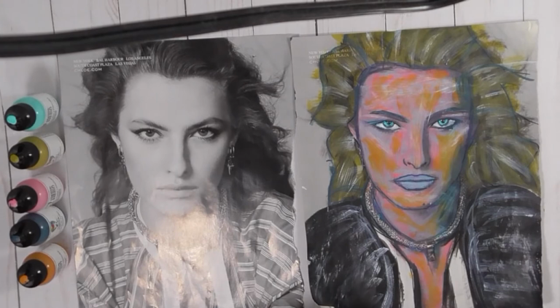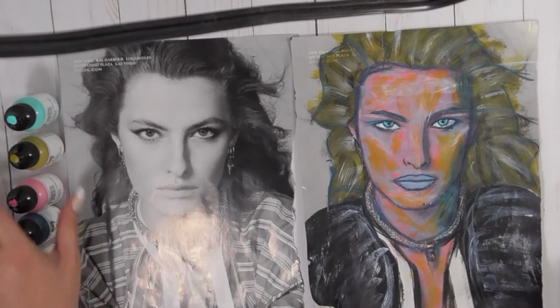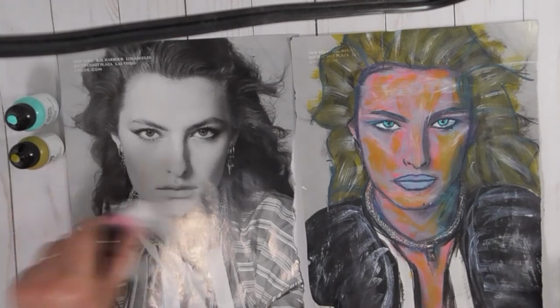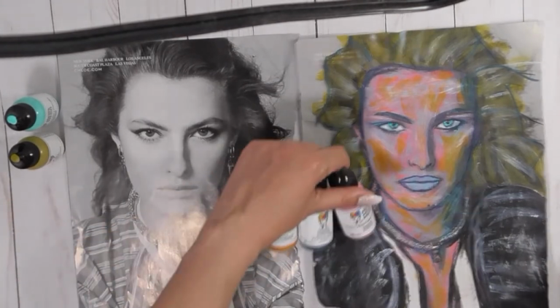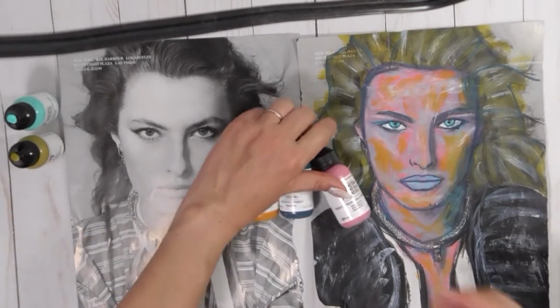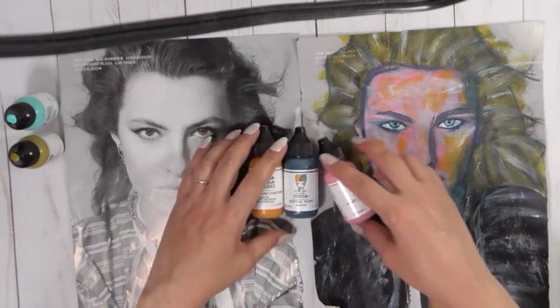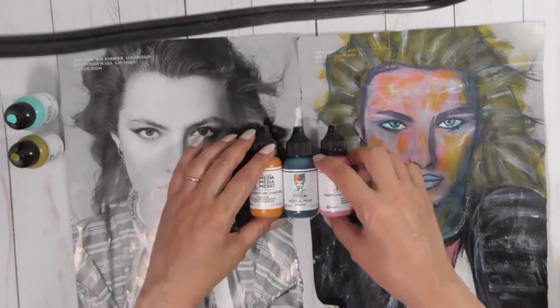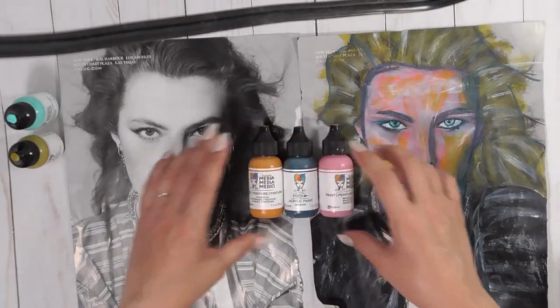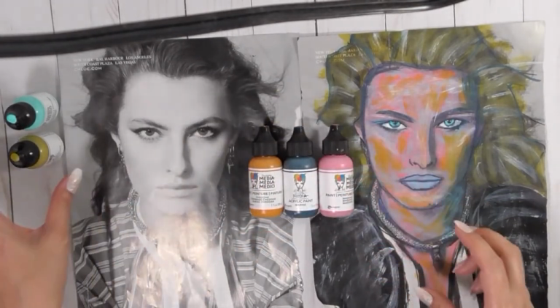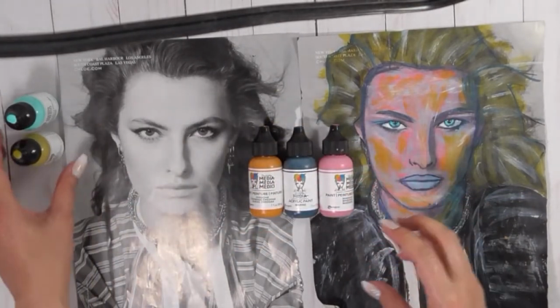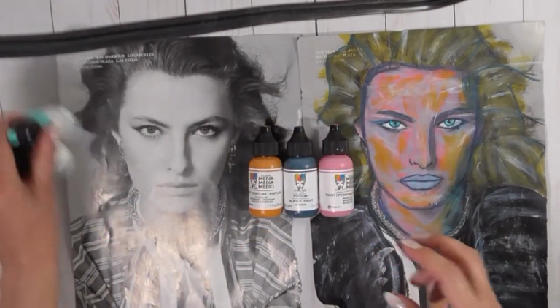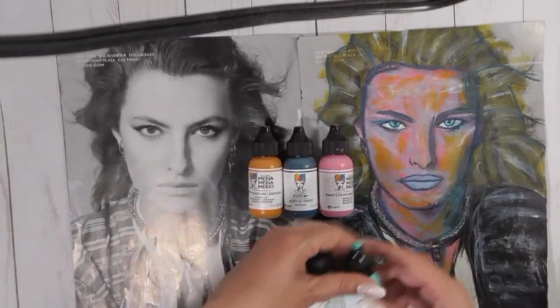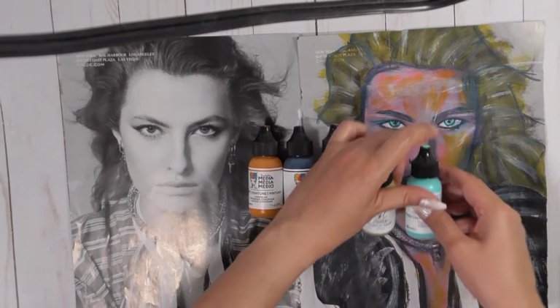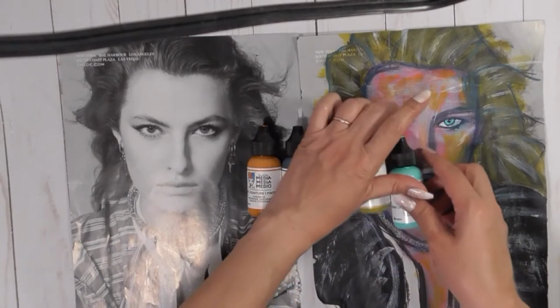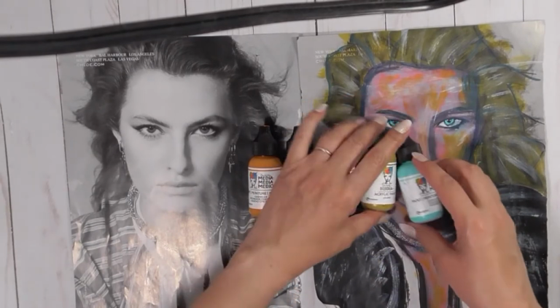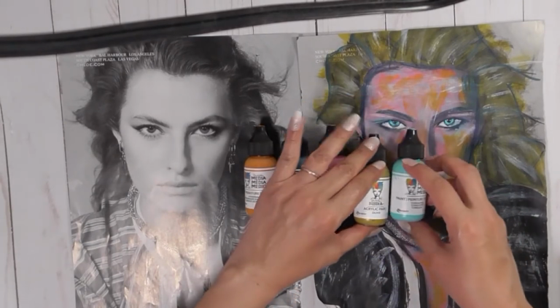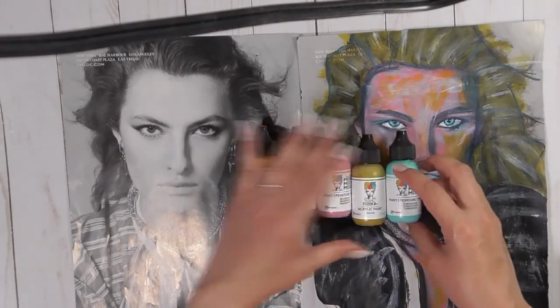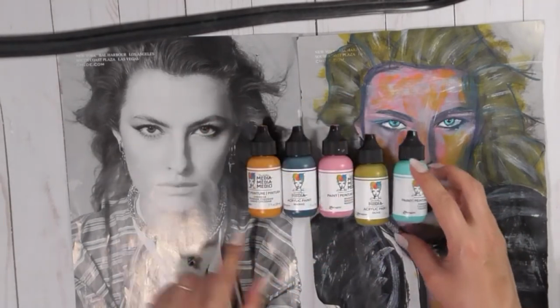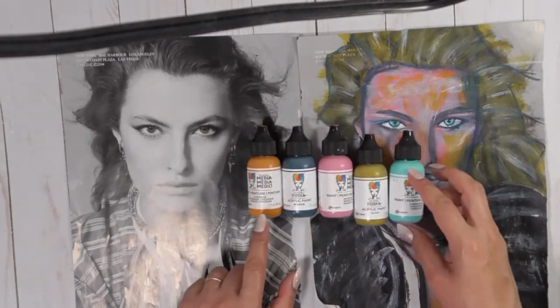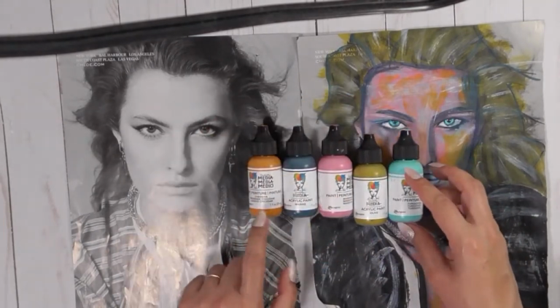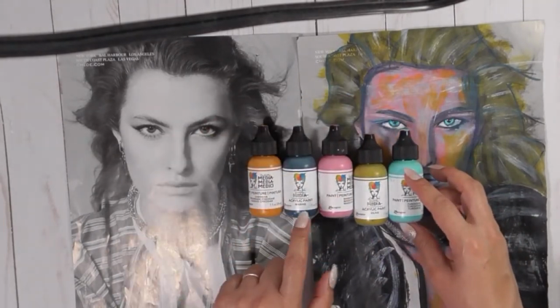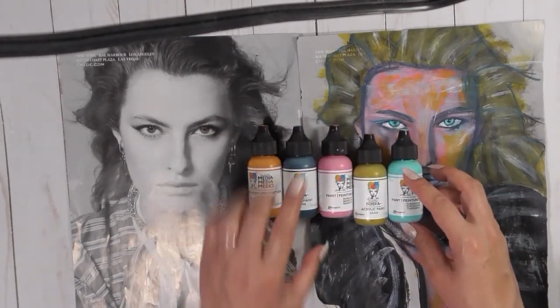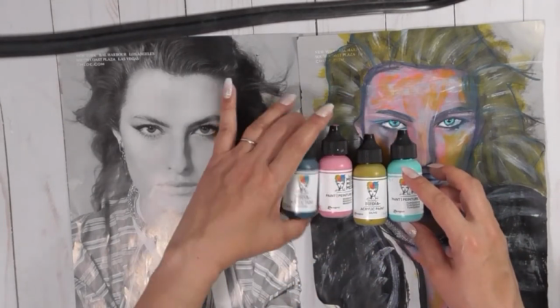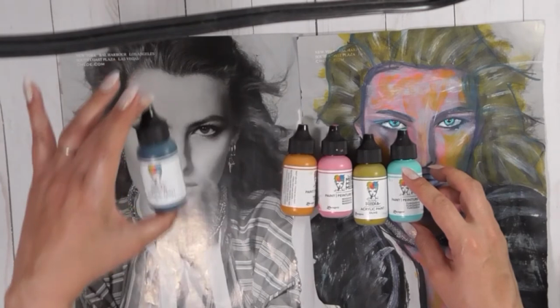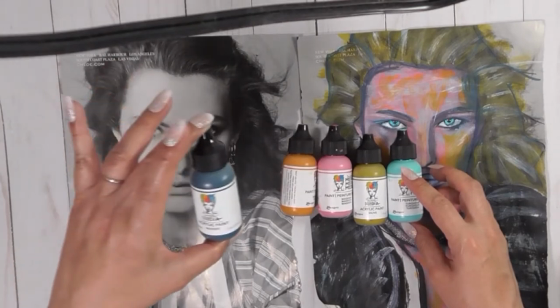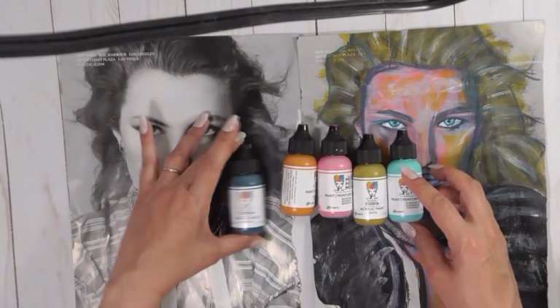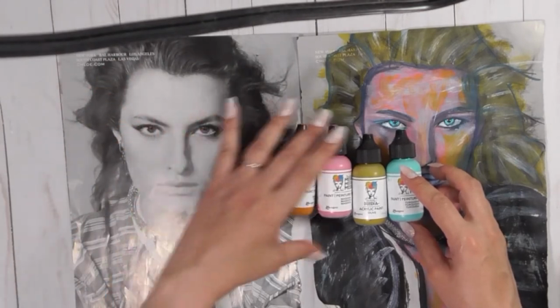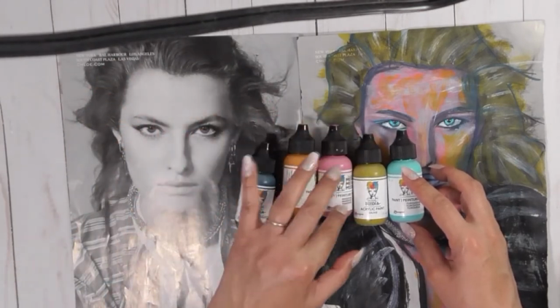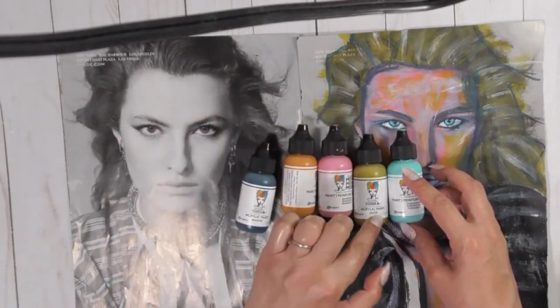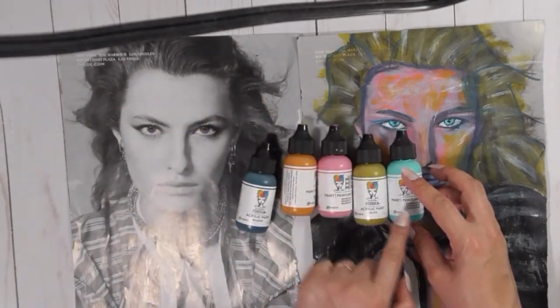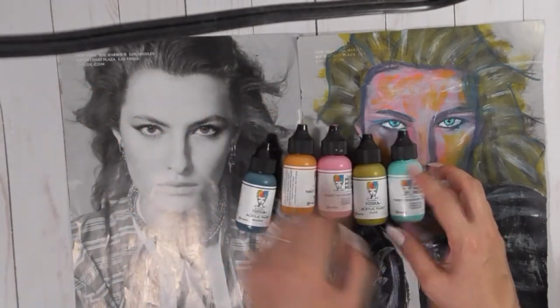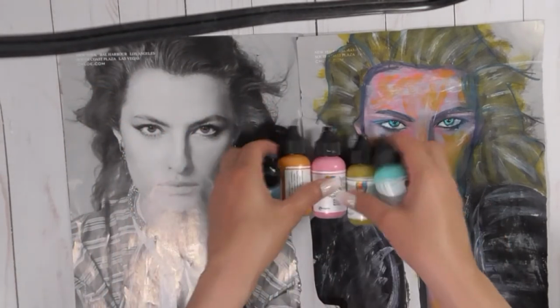And you just use your paints. And I used her paints. So for me, it would be Cheddar, my shadows are with marine, magenta, olive, and turquoise.